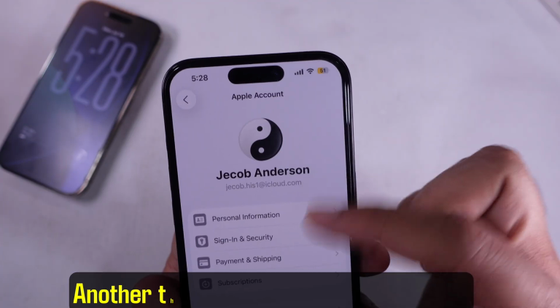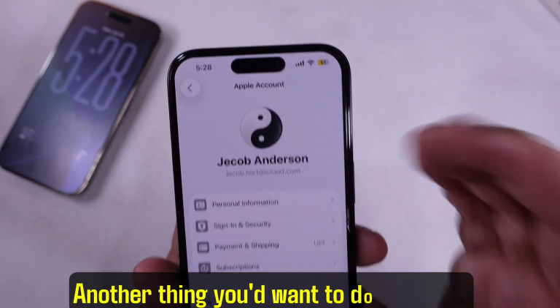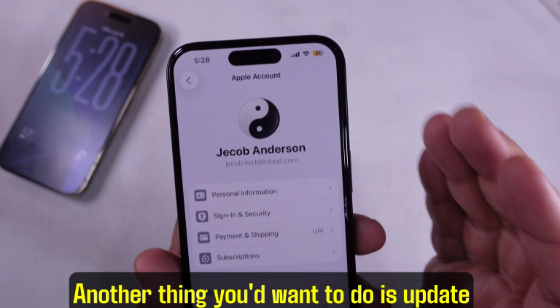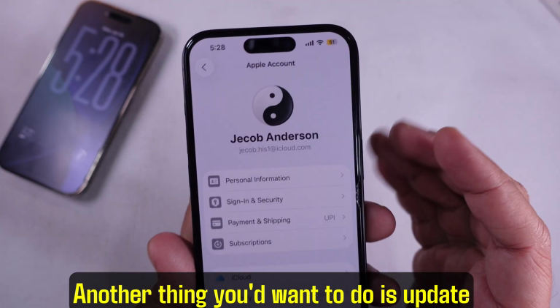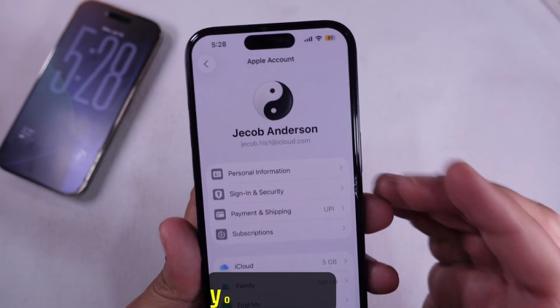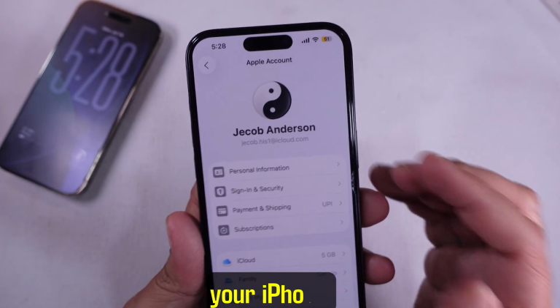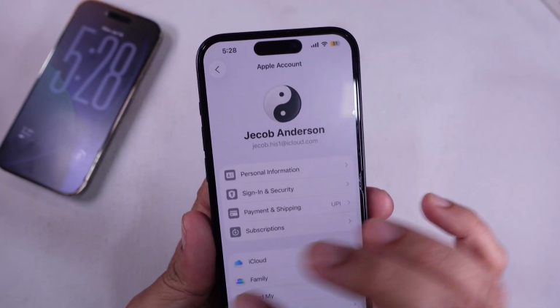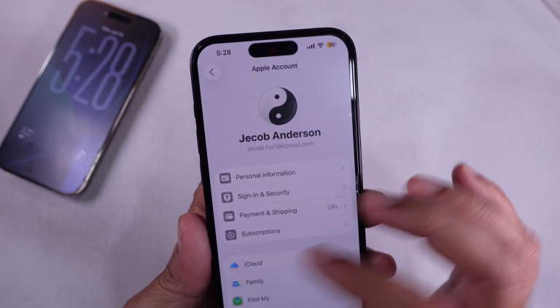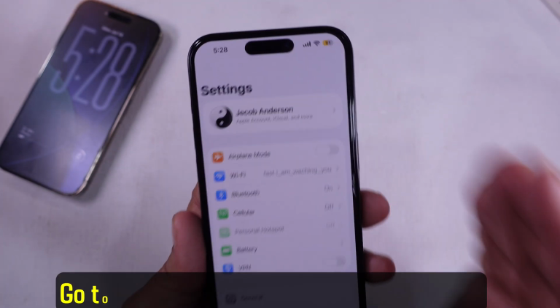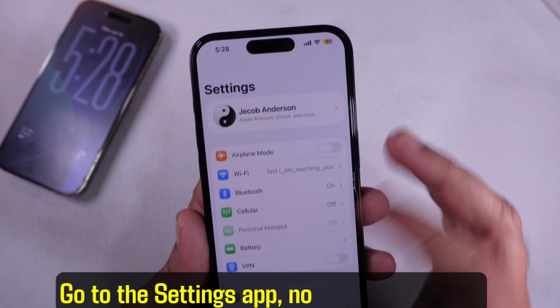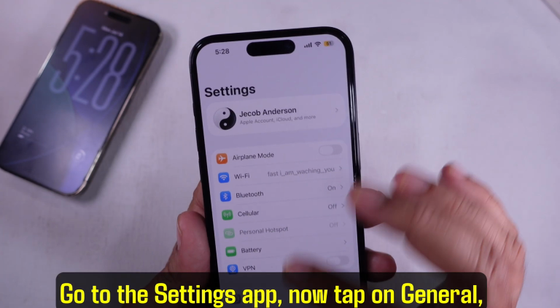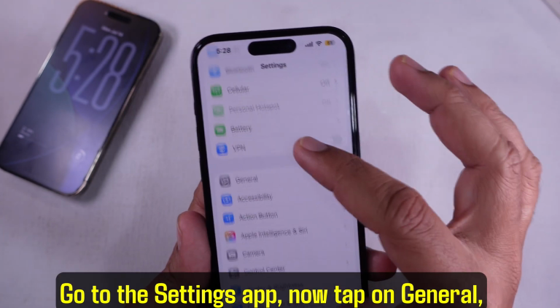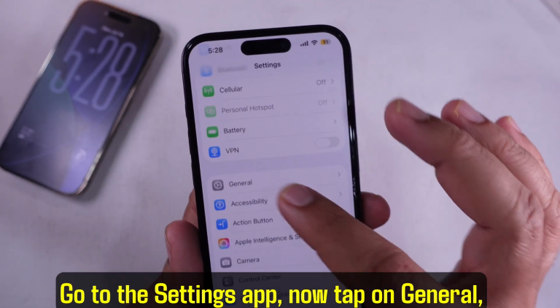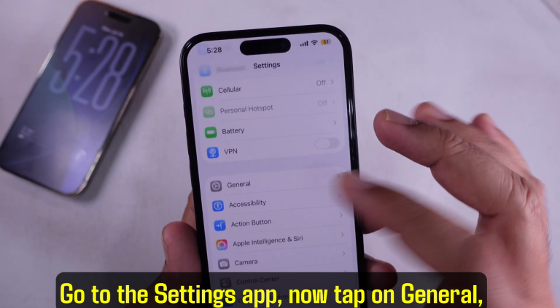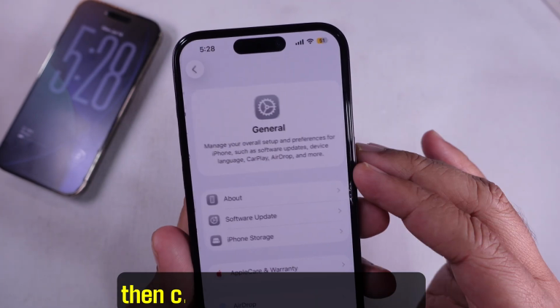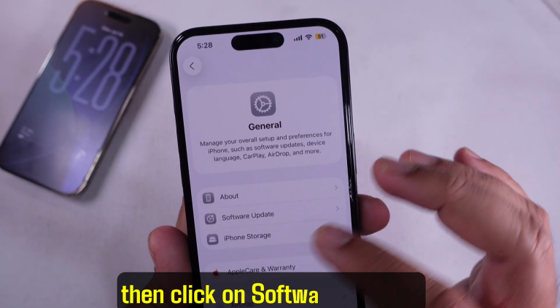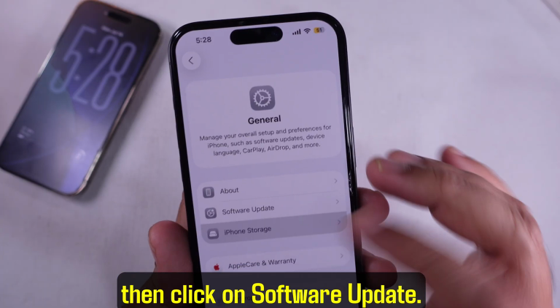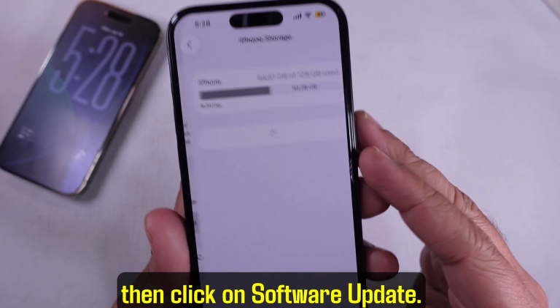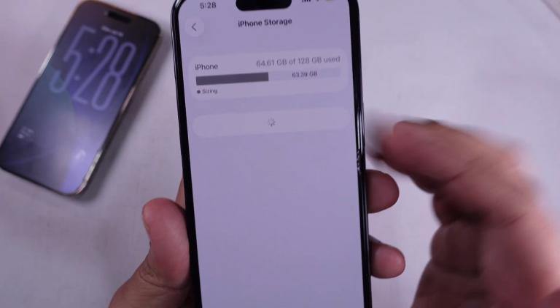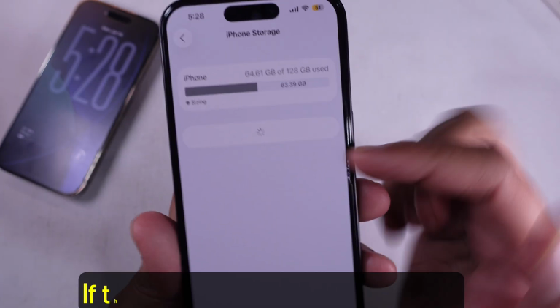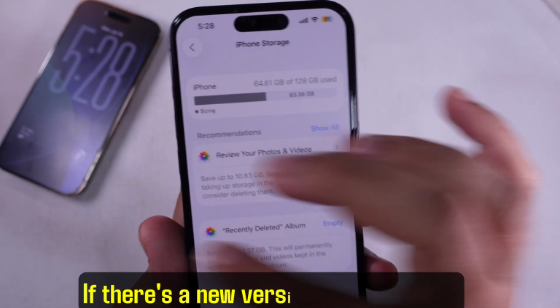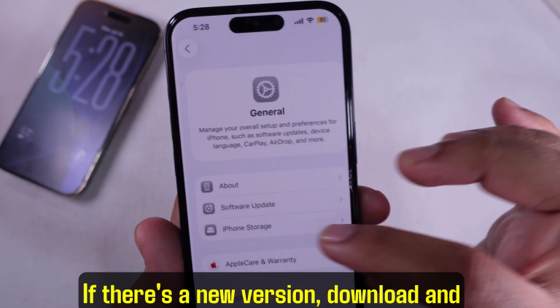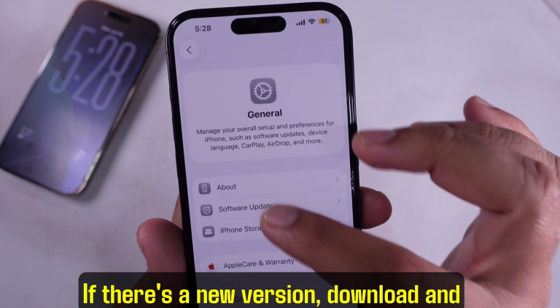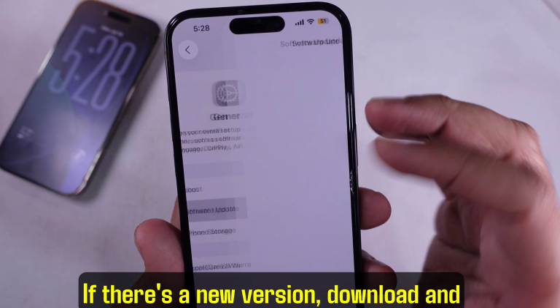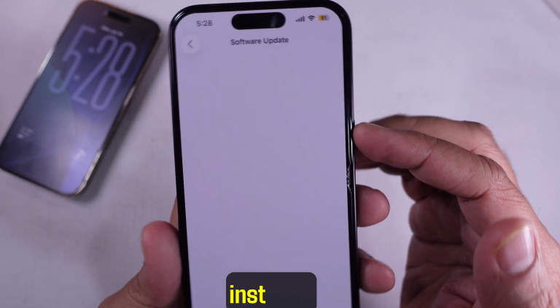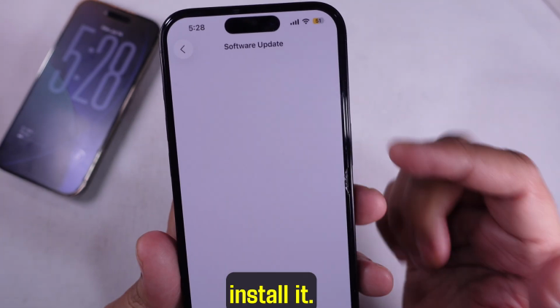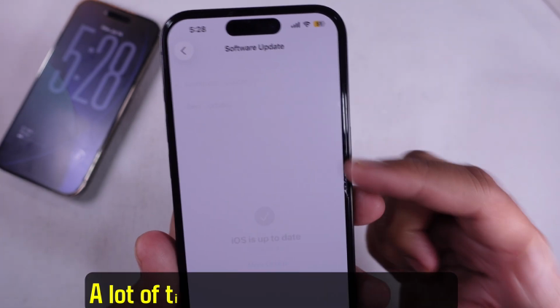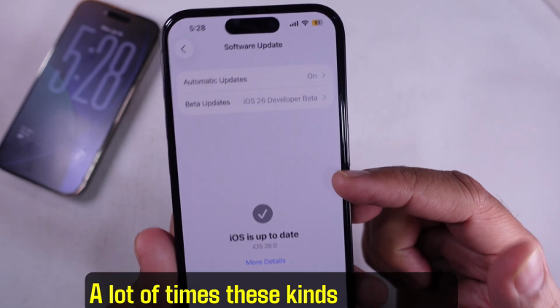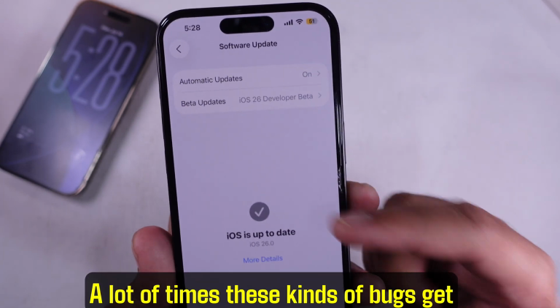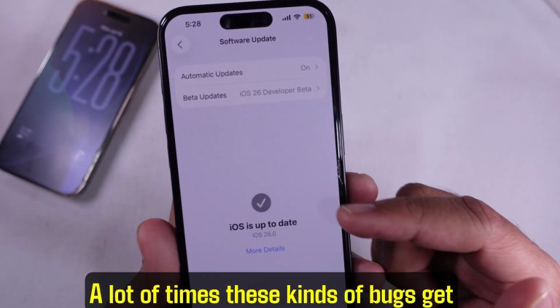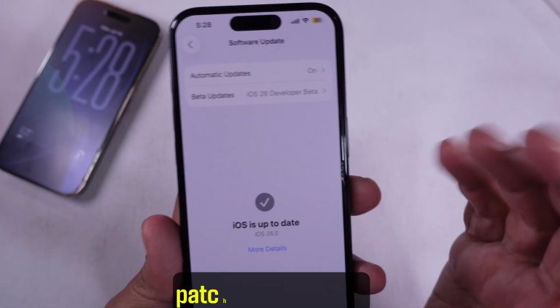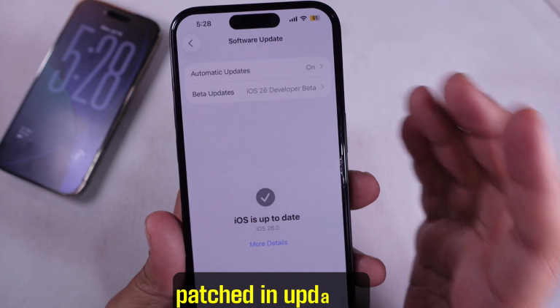Another thing you'd want to do is update your iPhone. Go to the Settings app, tap on General, then click on Software Update. If there's a new version, download and install it. A lot of times these kinds of bugs get patched in updates.